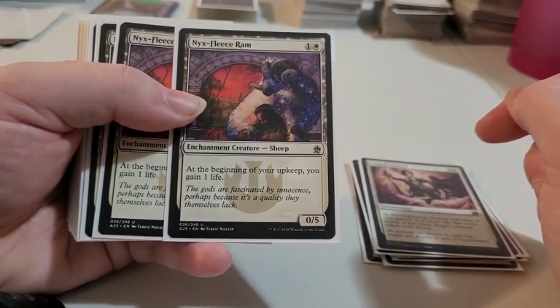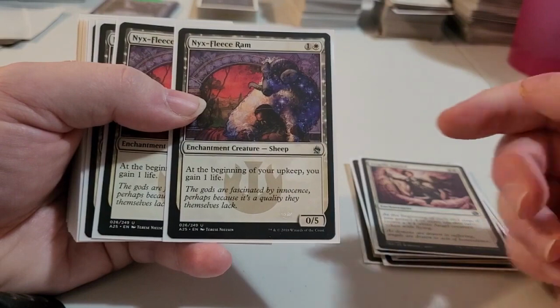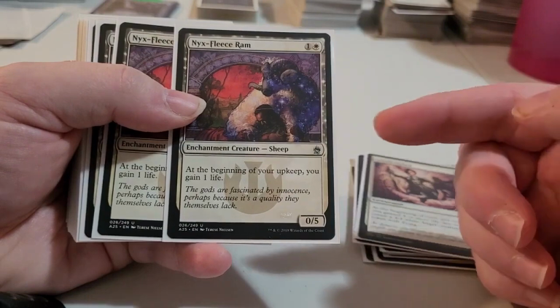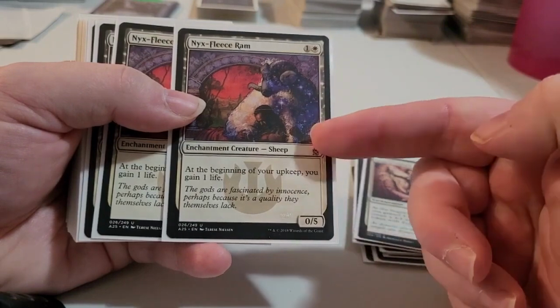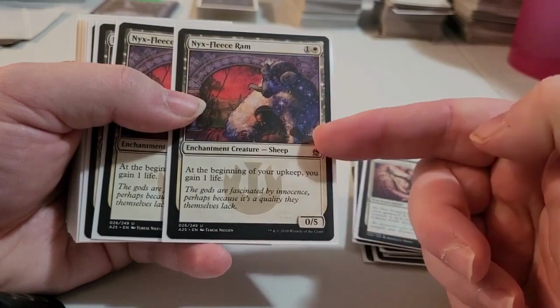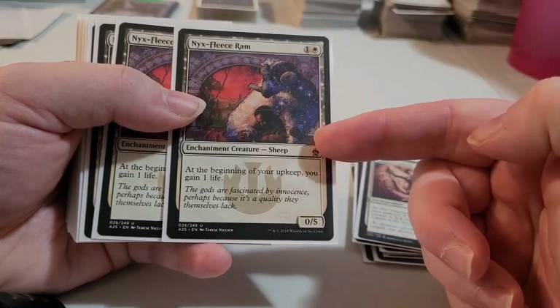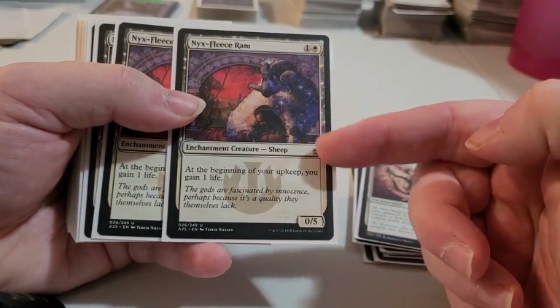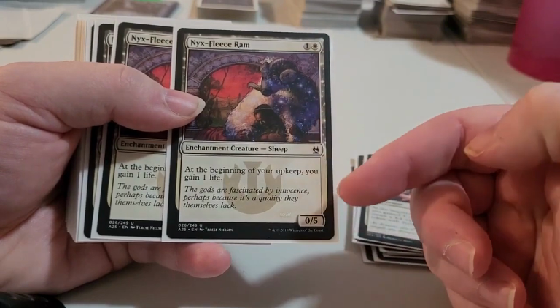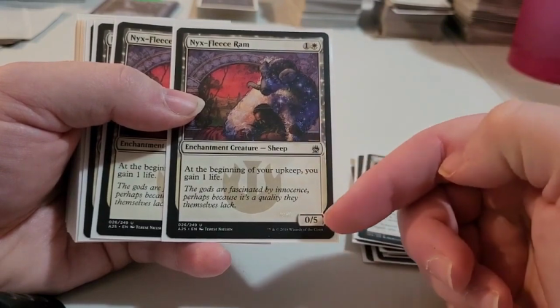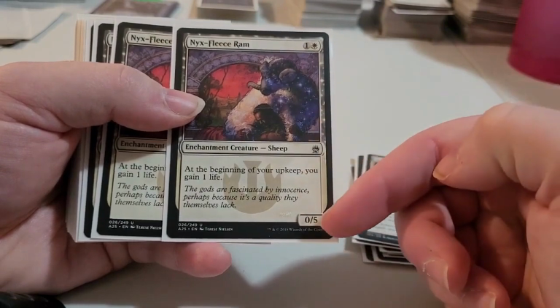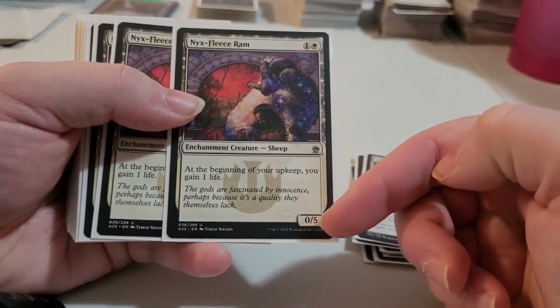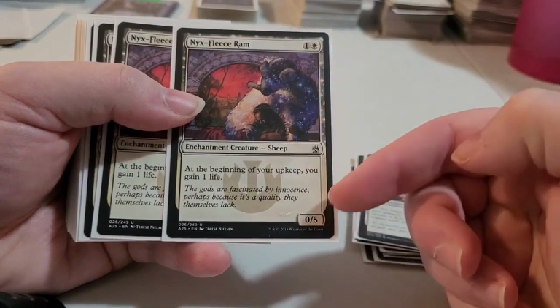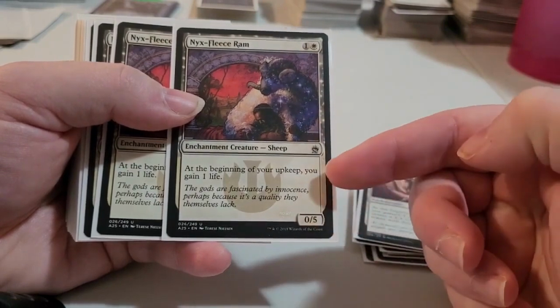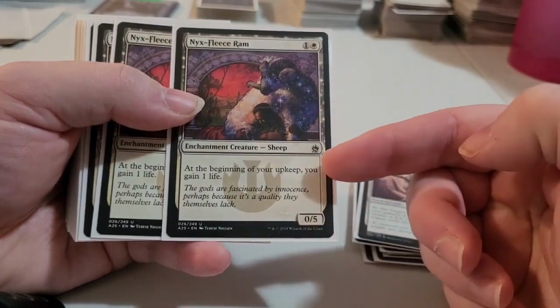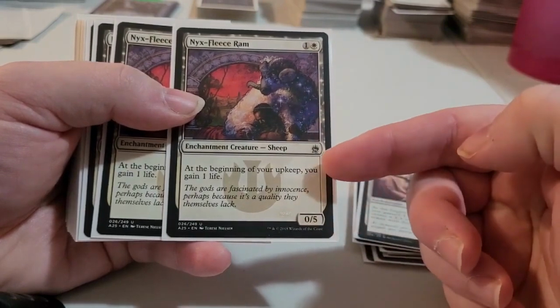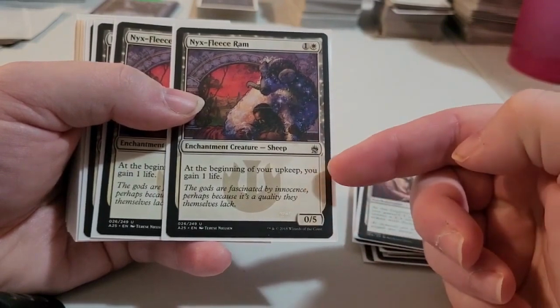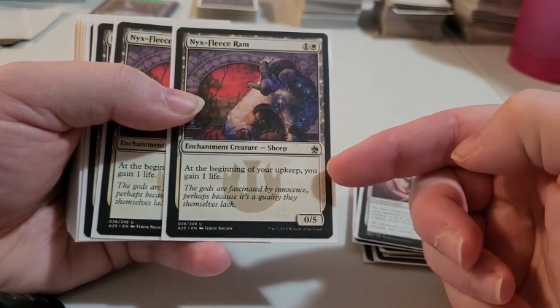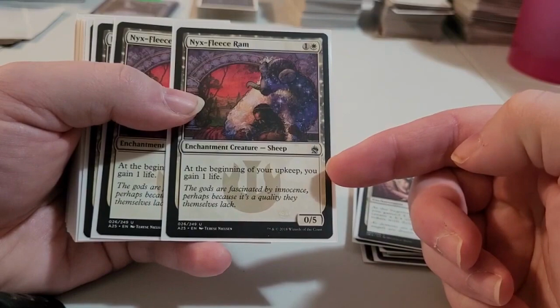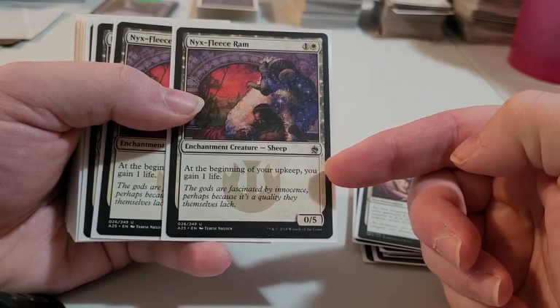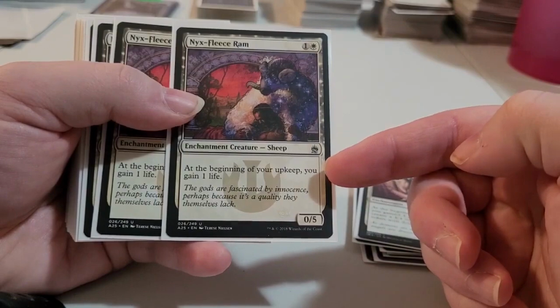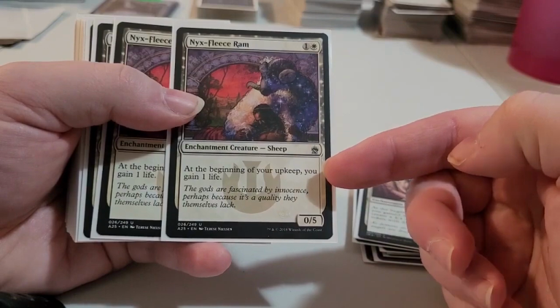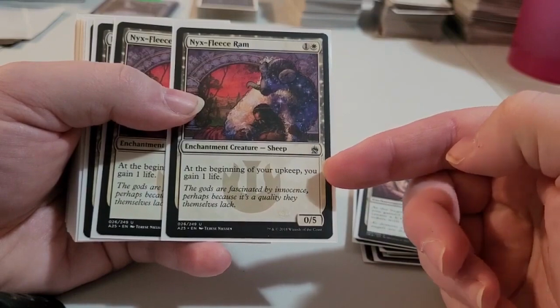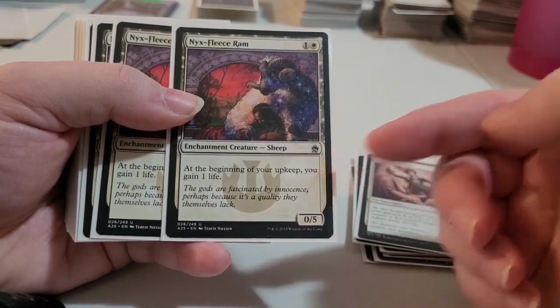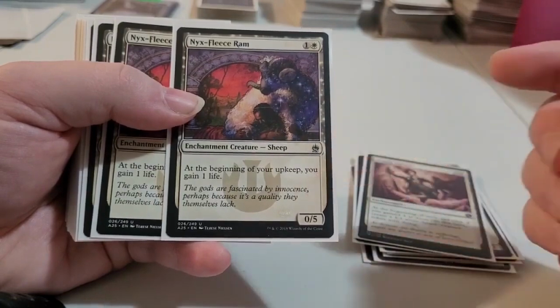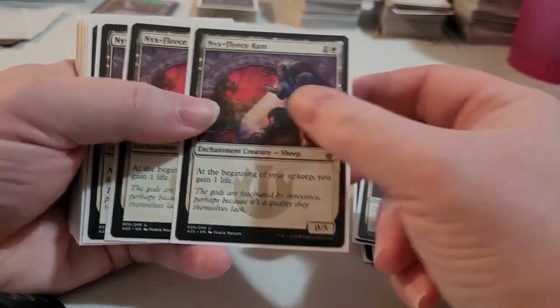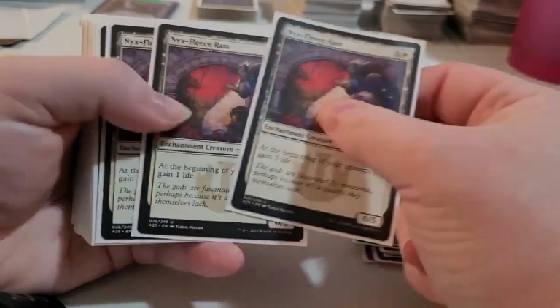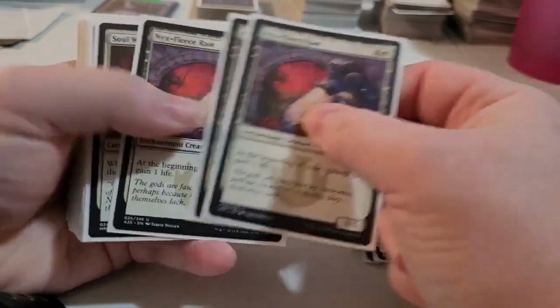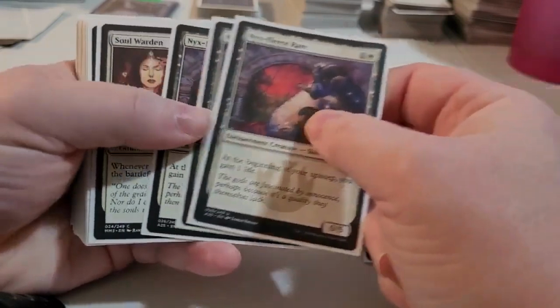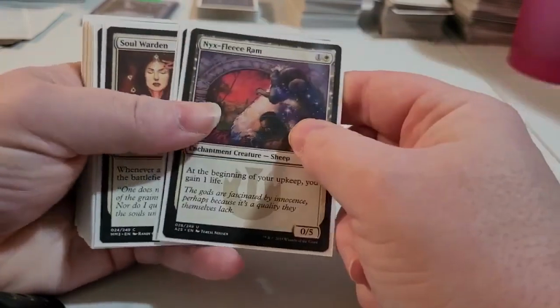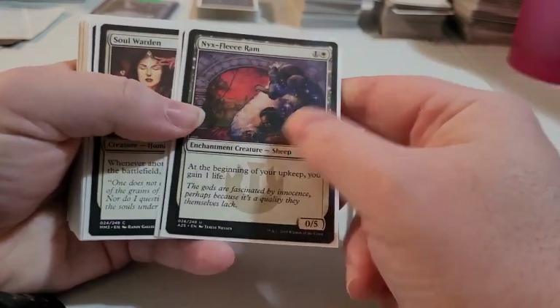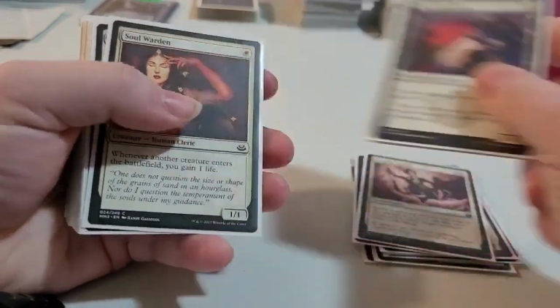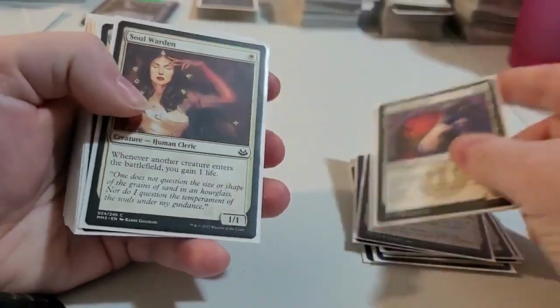These enchantment creatures — Sheep — is a 0/5, but it says at the beginning of your upkeep, you gain one life. So yeah, you can see the life gain side of things in this deck.